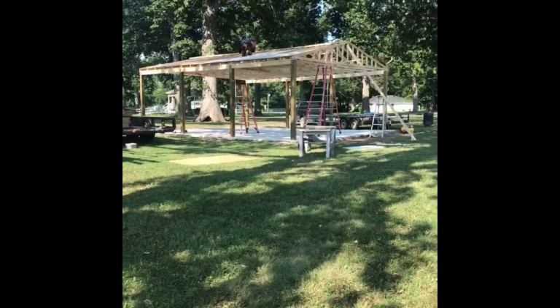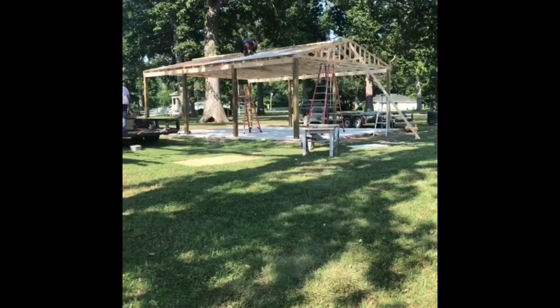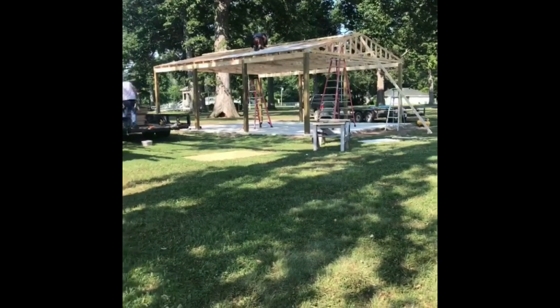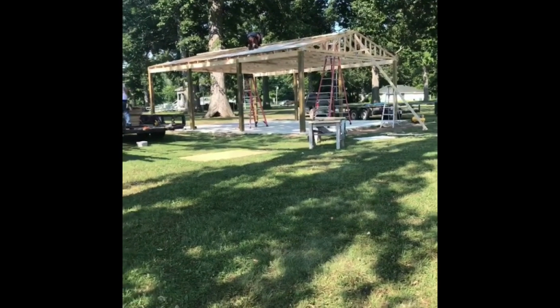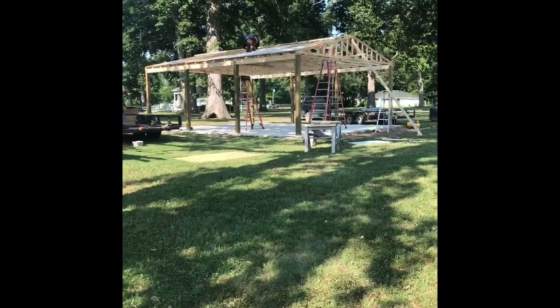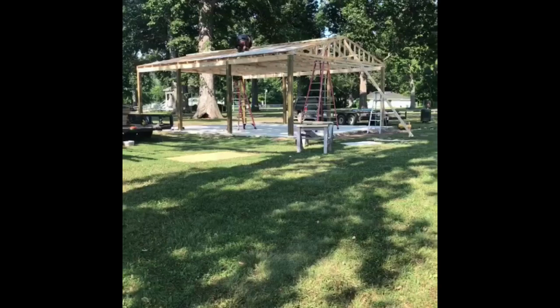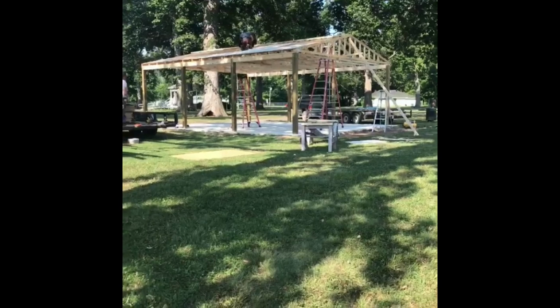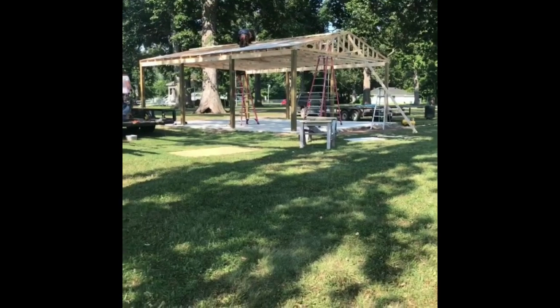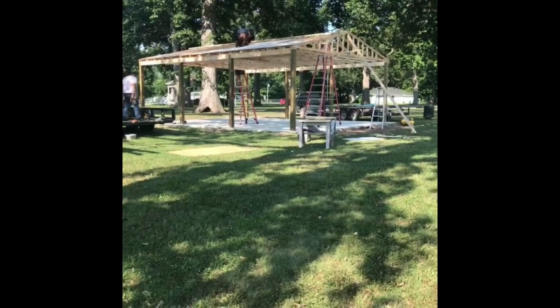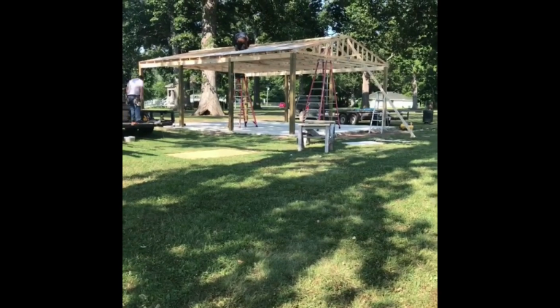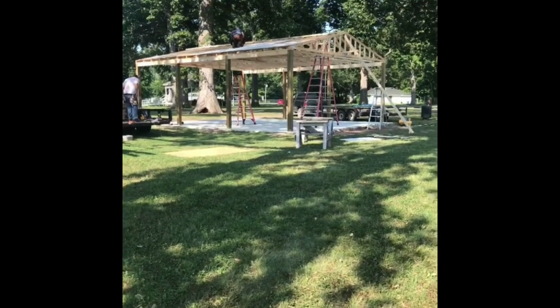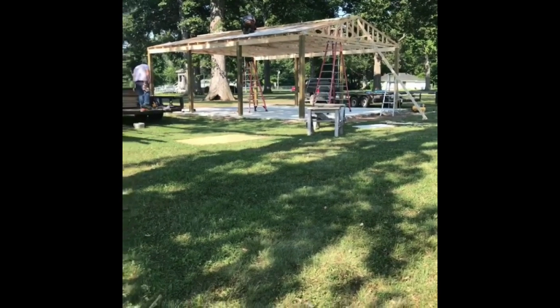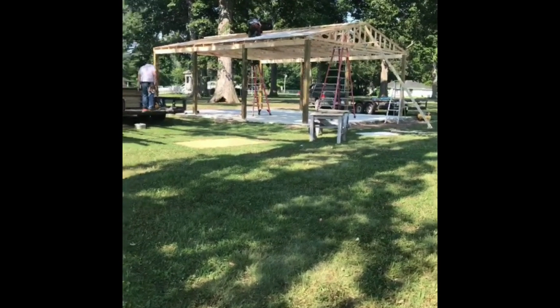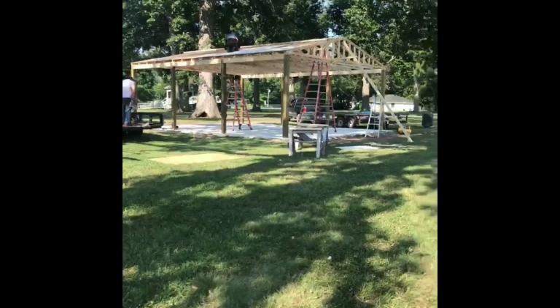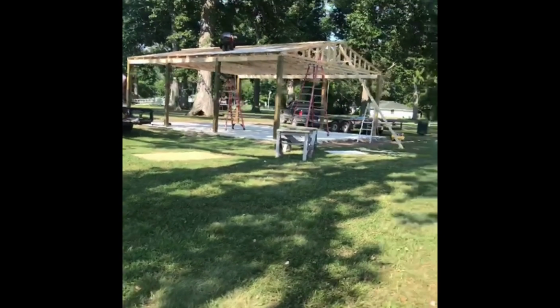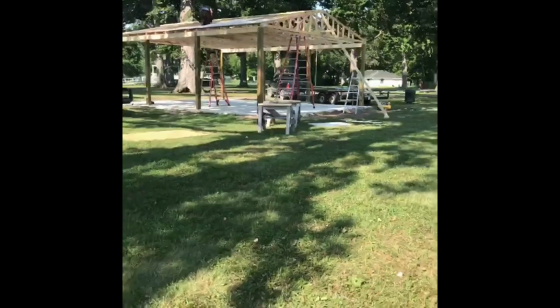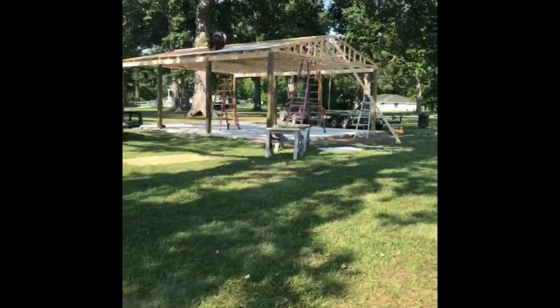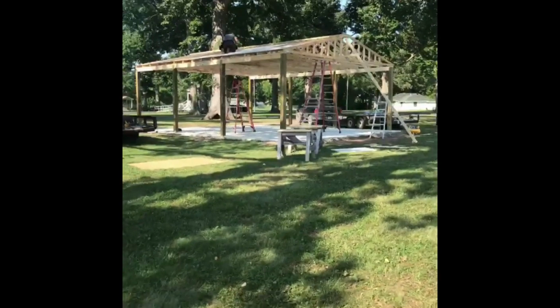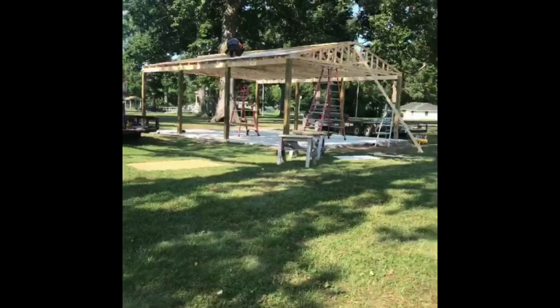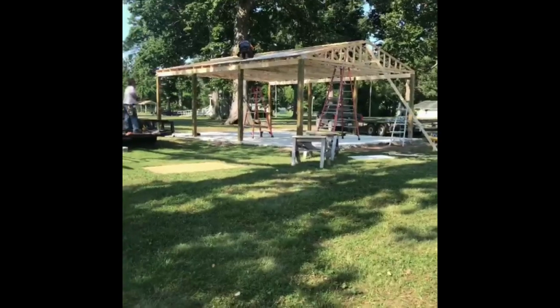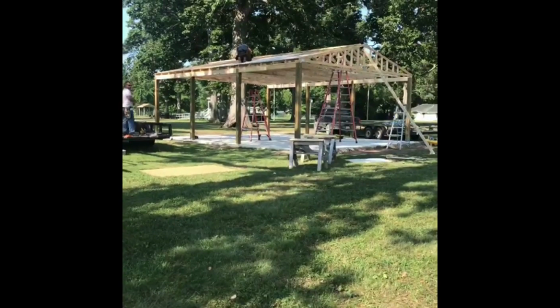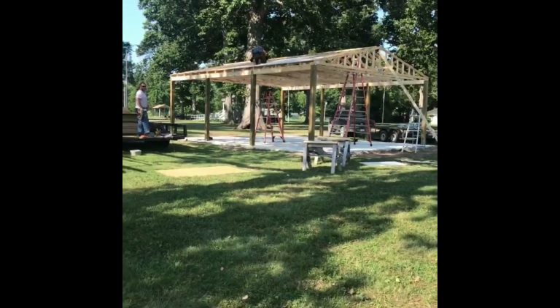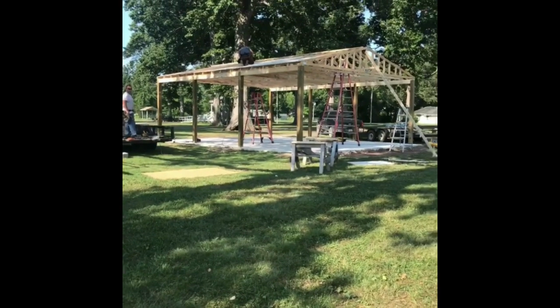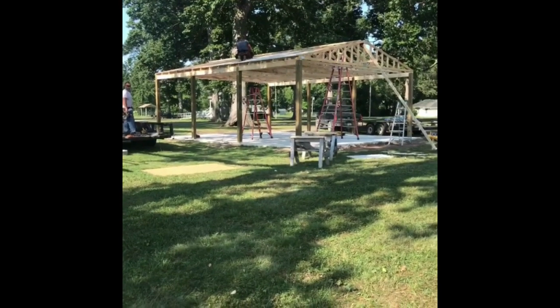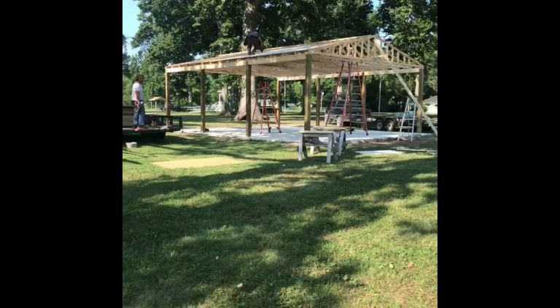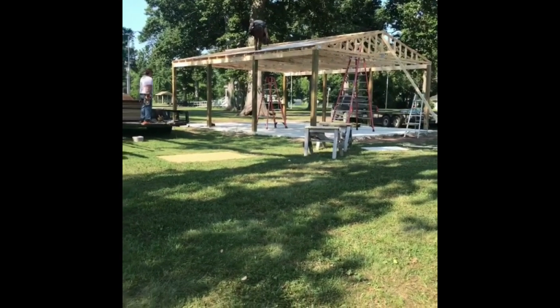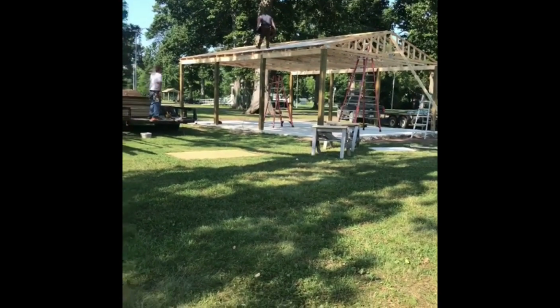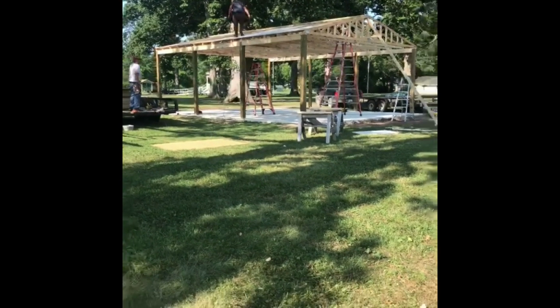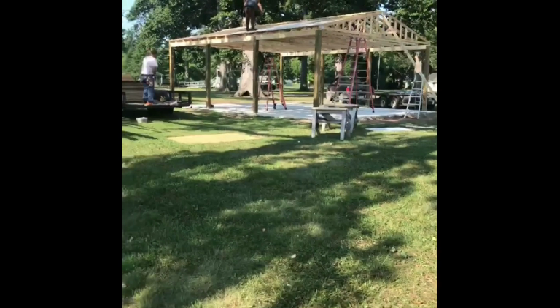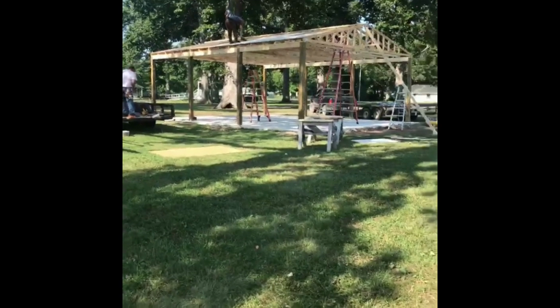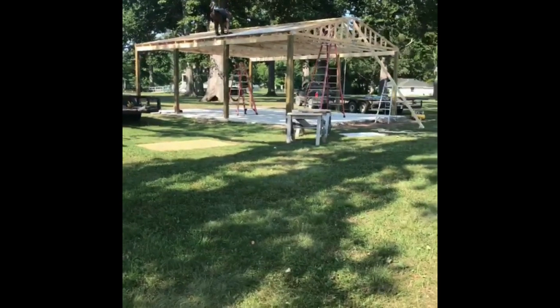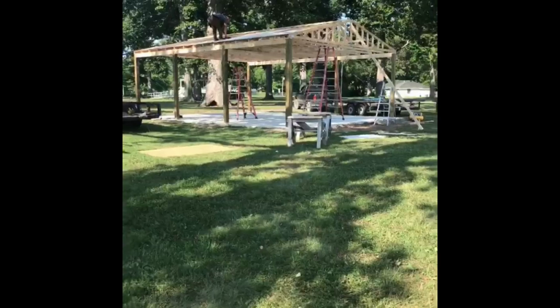Hello Blyville, good morning! Check out the new pavilion — well, almost new. Well, it is new but it is almost up. They are coming right along as you can see. It's gonna be huge.